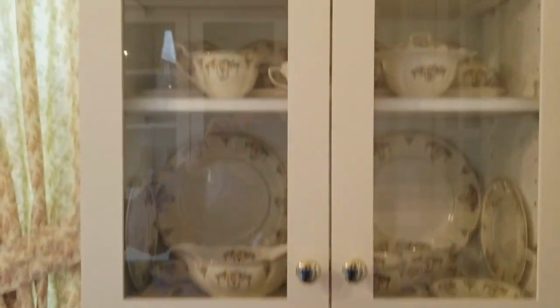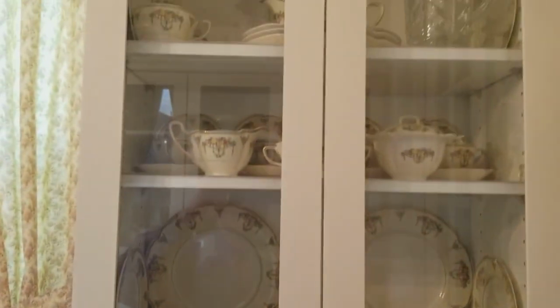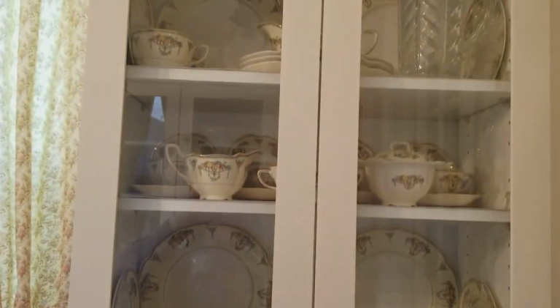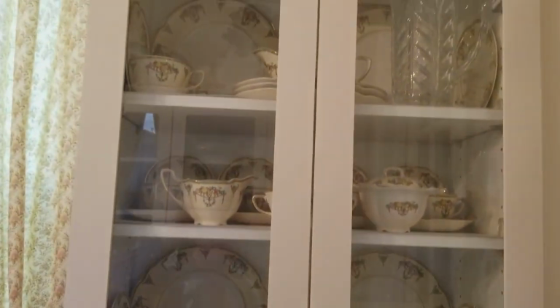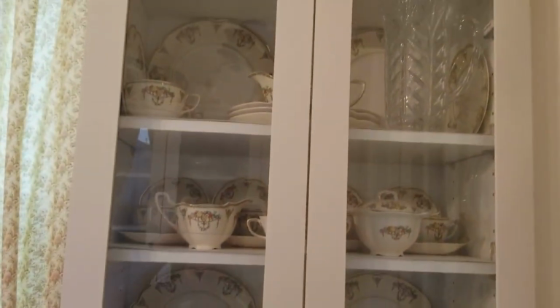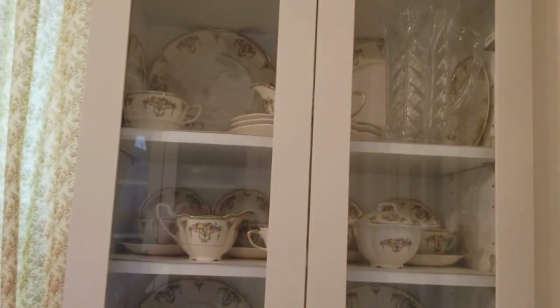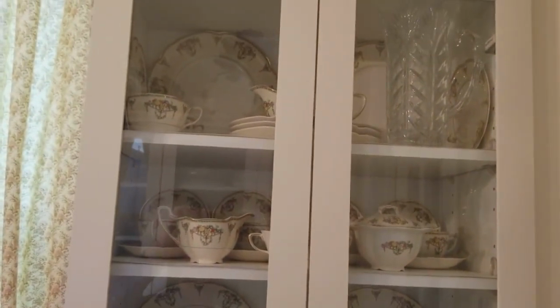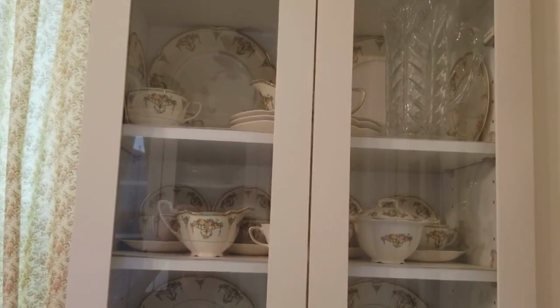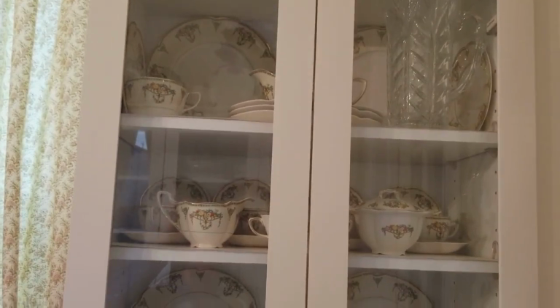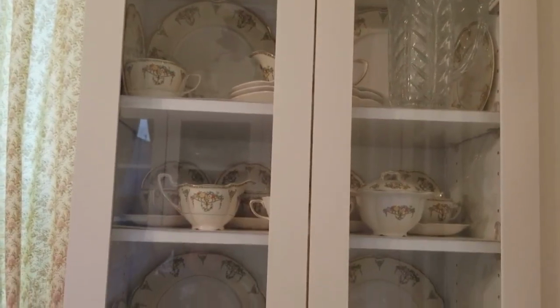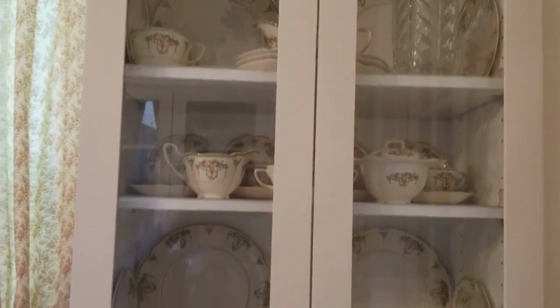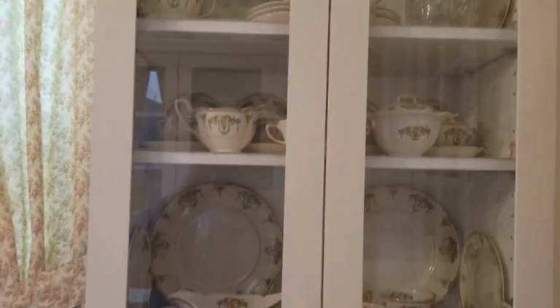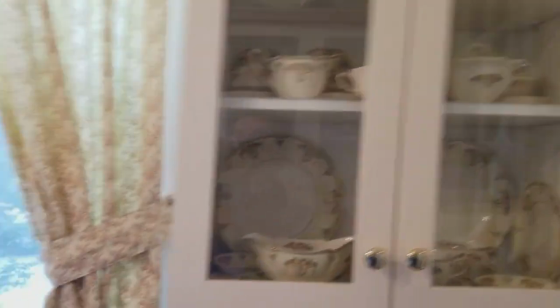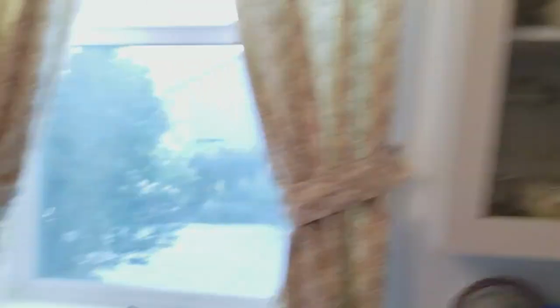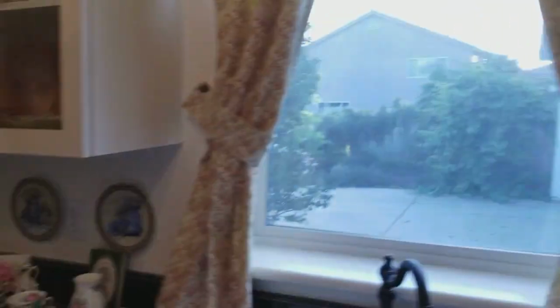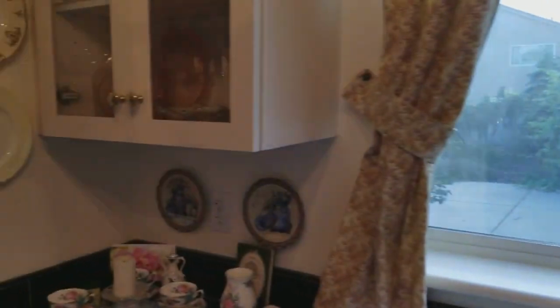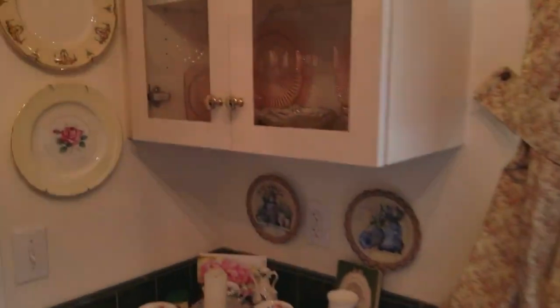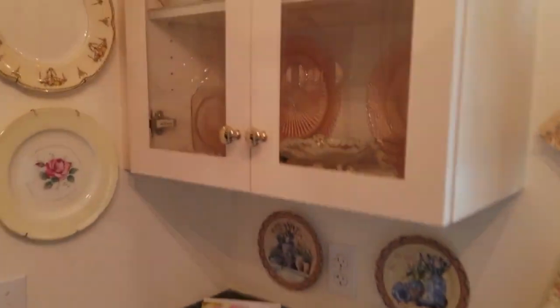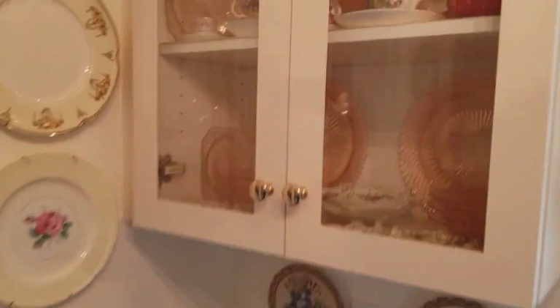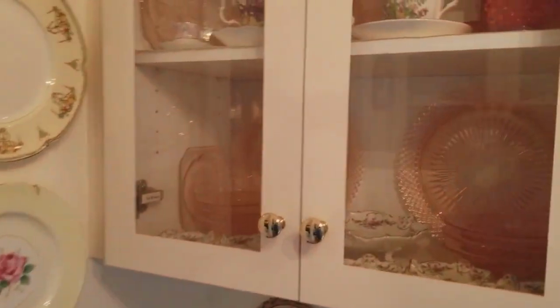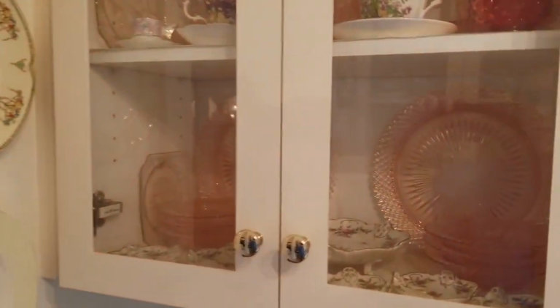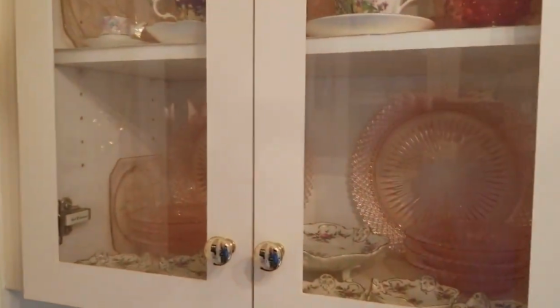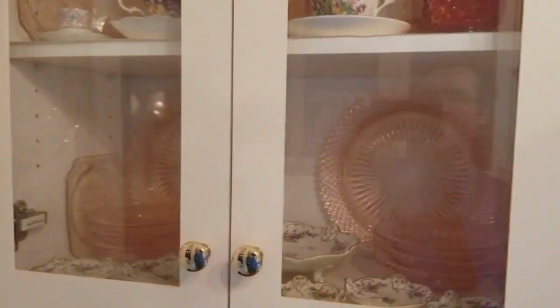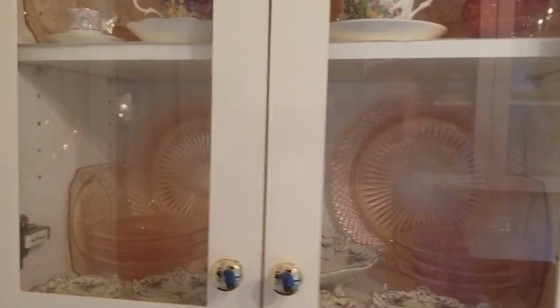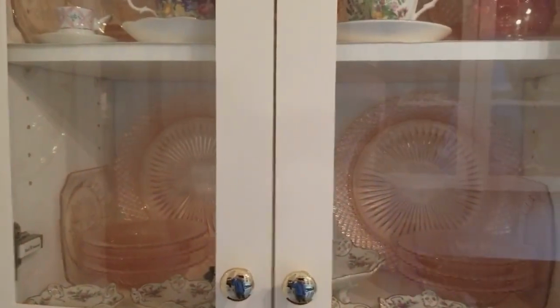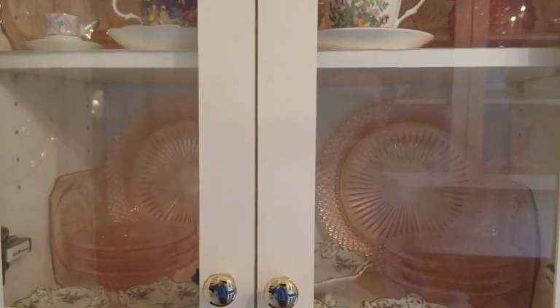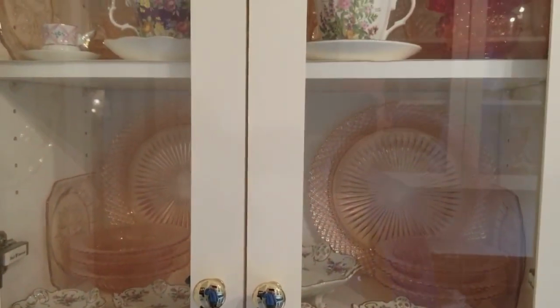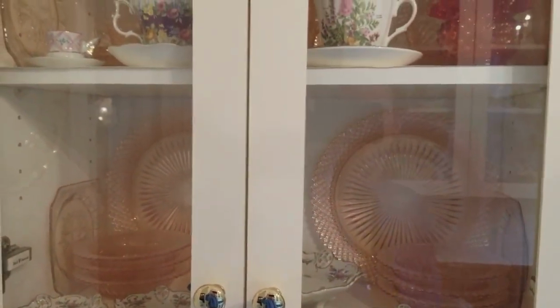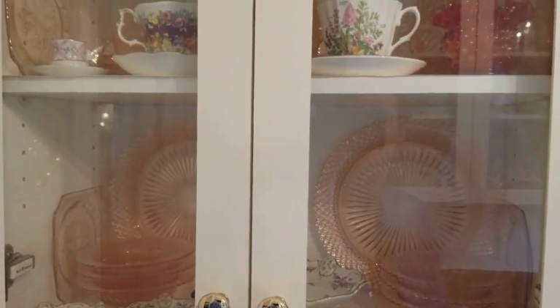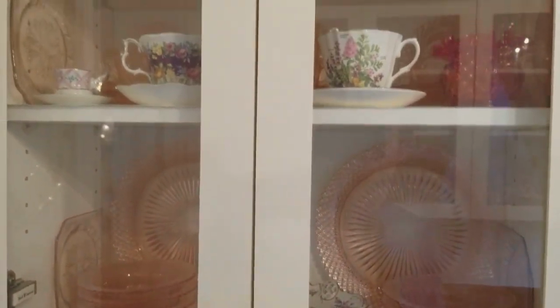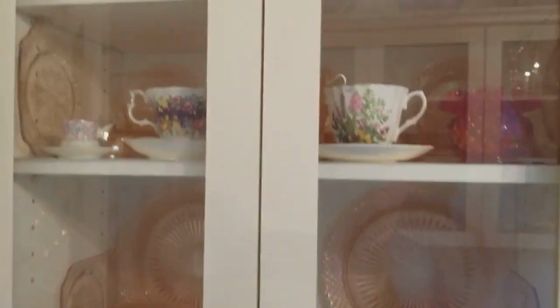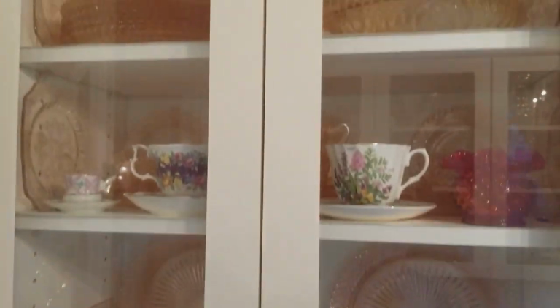There's my great-grandparents' china. On this side, both of their patterns. They were the ones who also had the Miss America in pink.